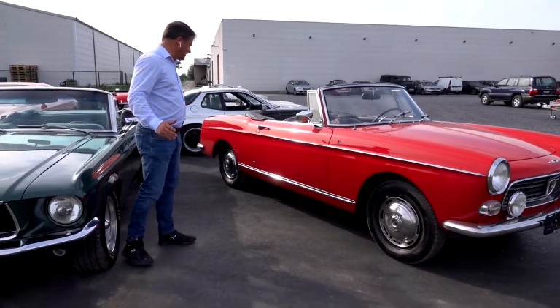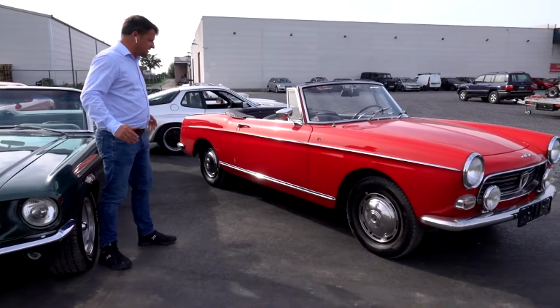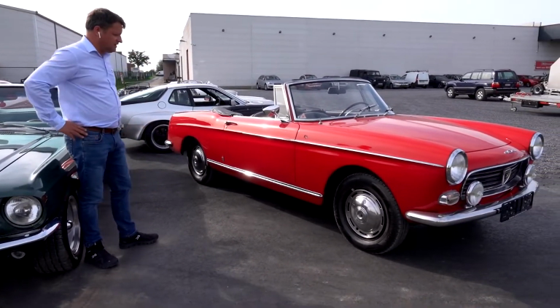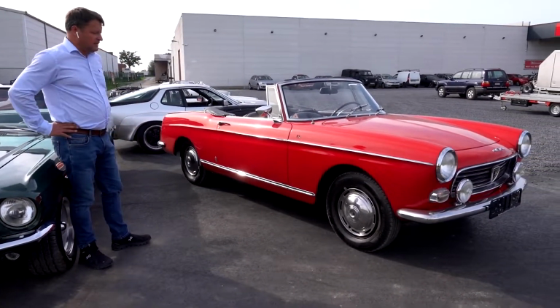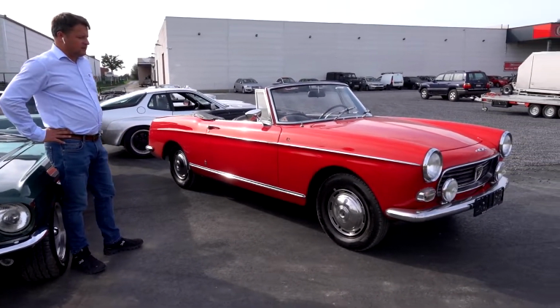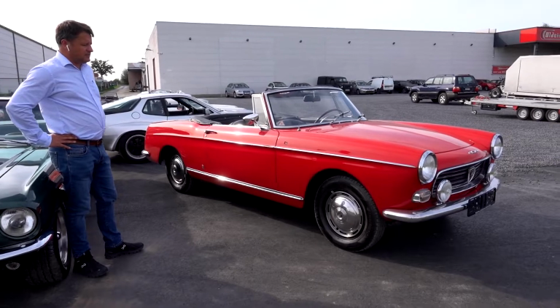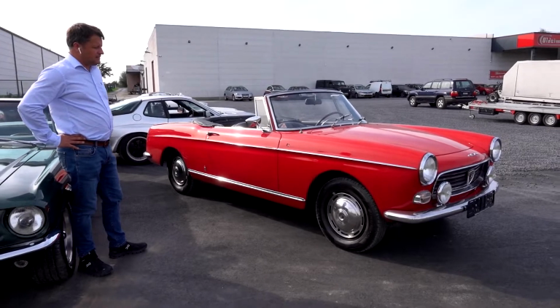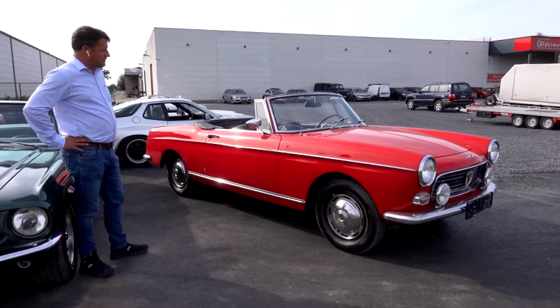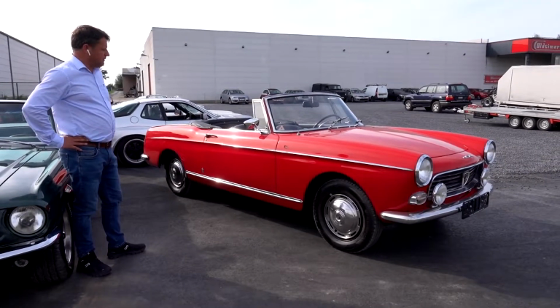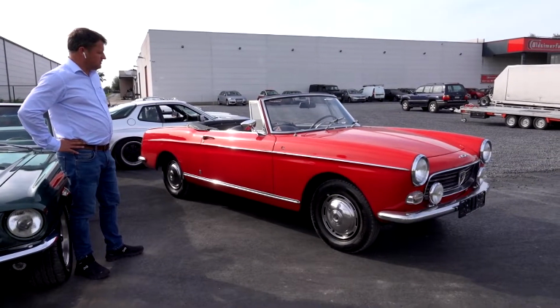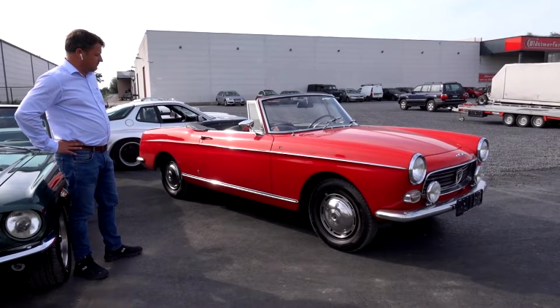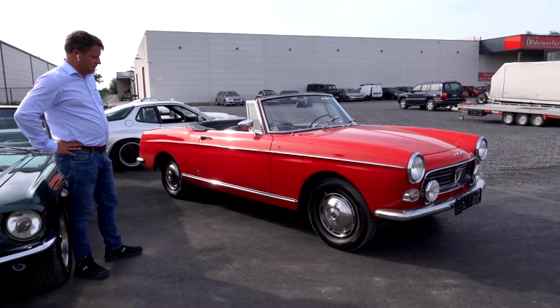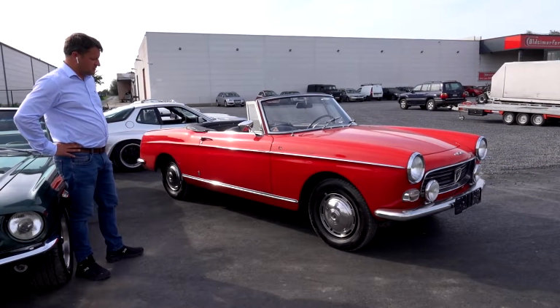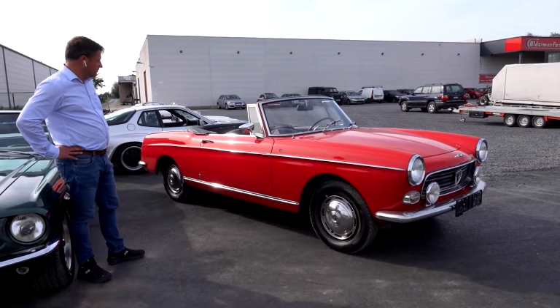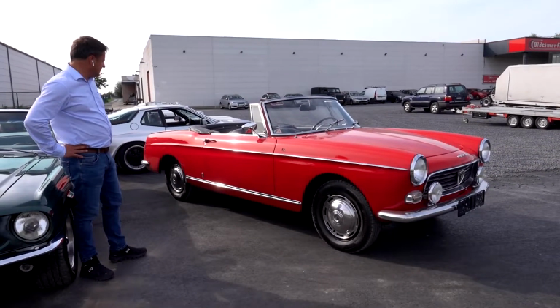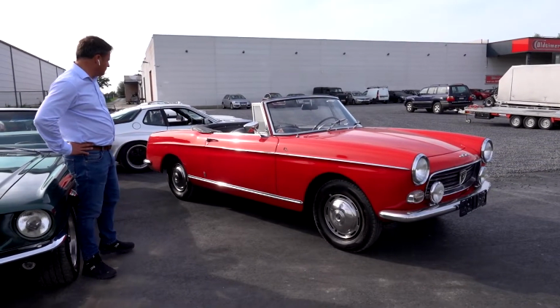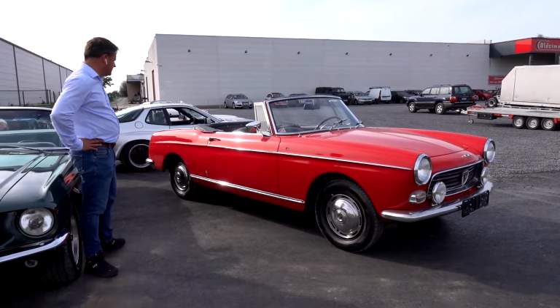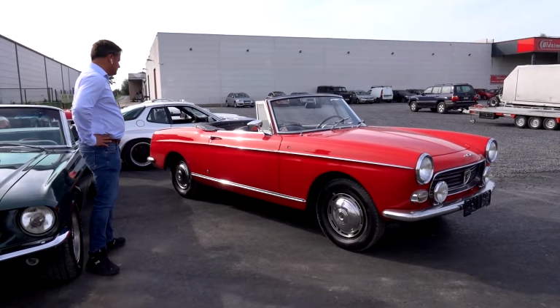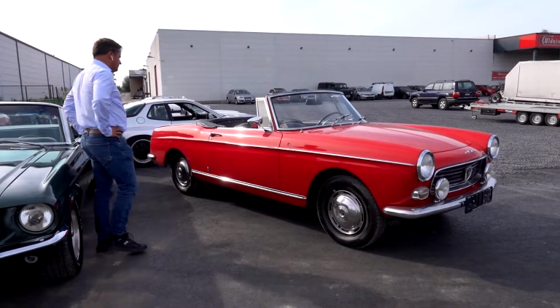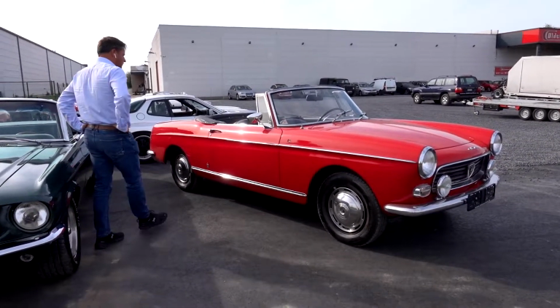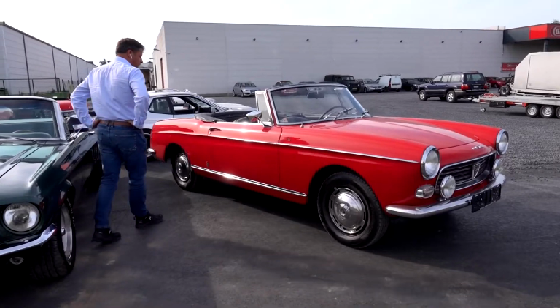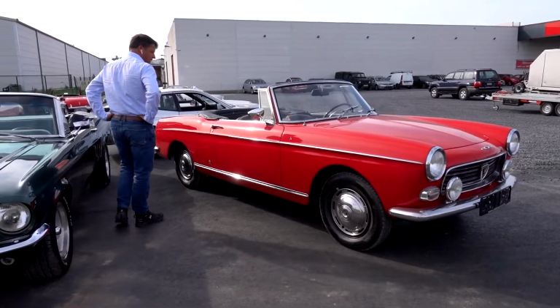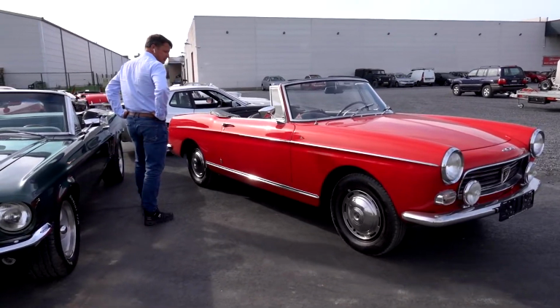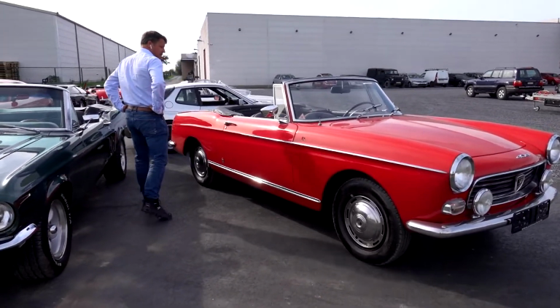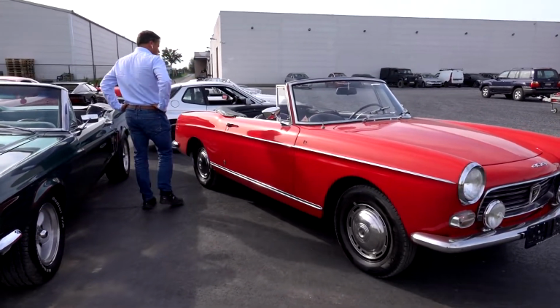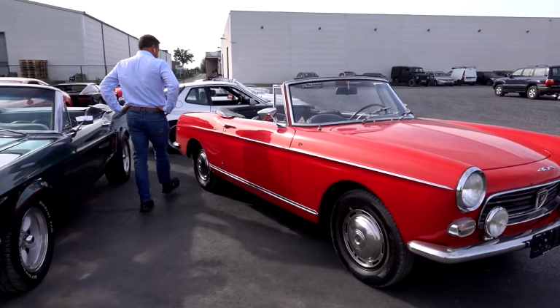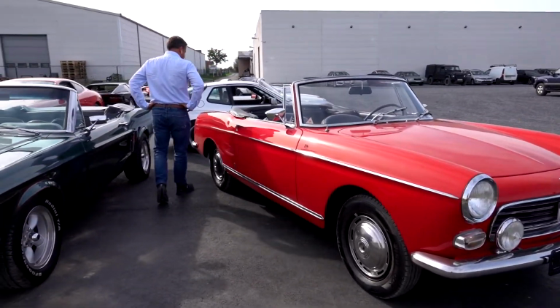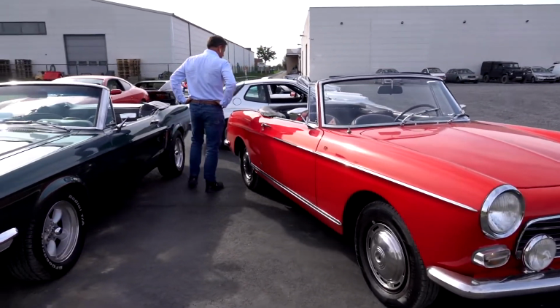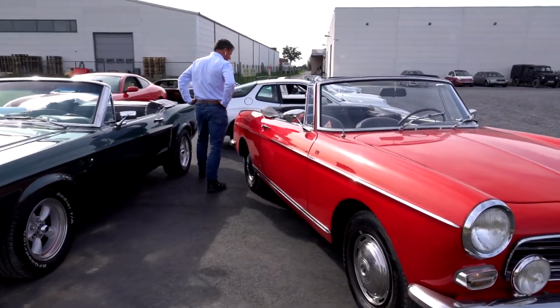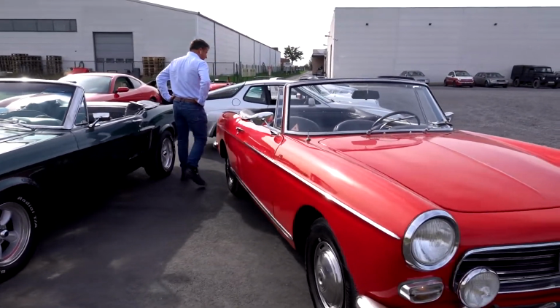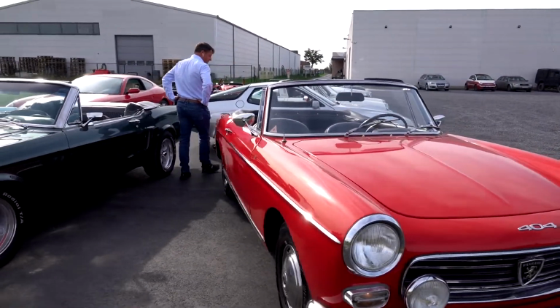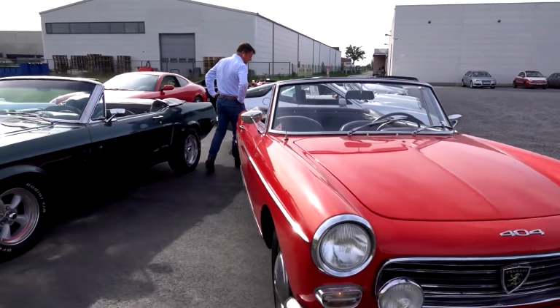Continuing on the same theme of the five-seater cabriolet, we have this French classic car. Everybody remembers the famous commissaire who drove this — it's a Peugeot 404 cabriolet with a fantastic design by Pininfarina.